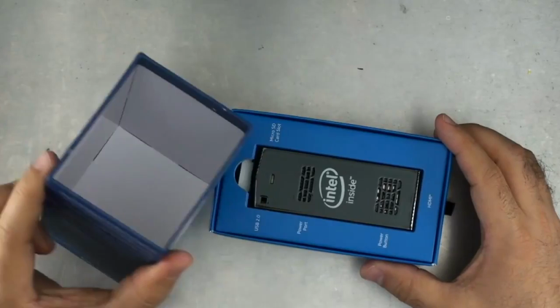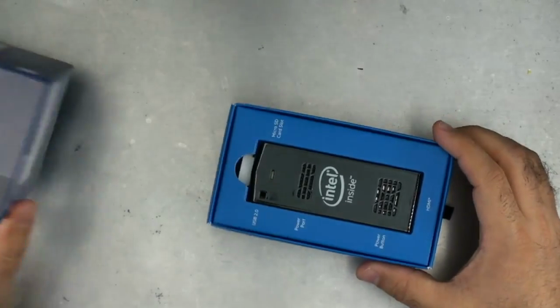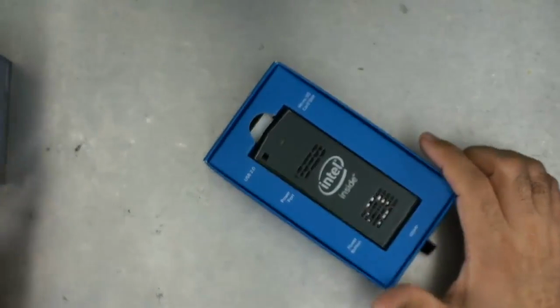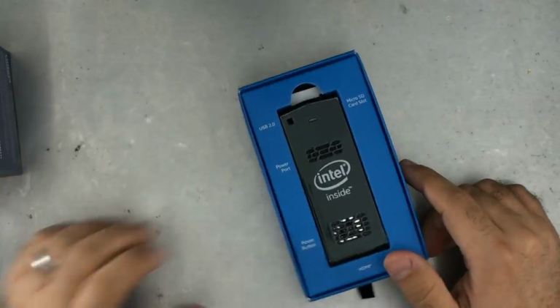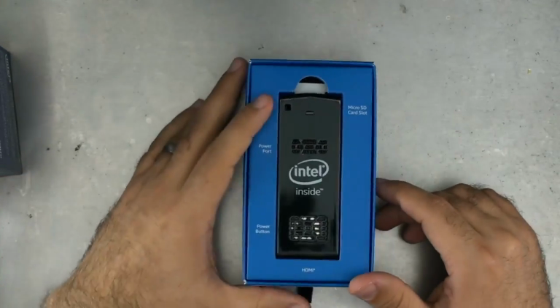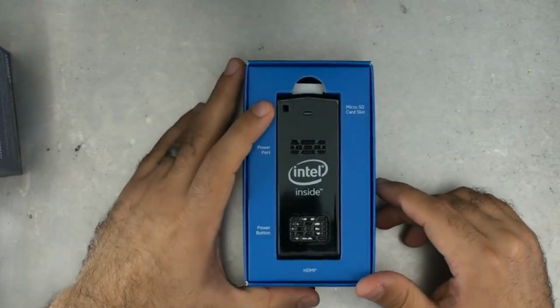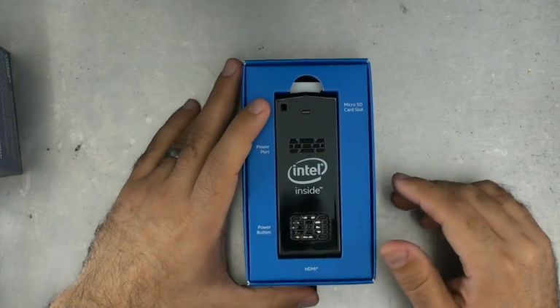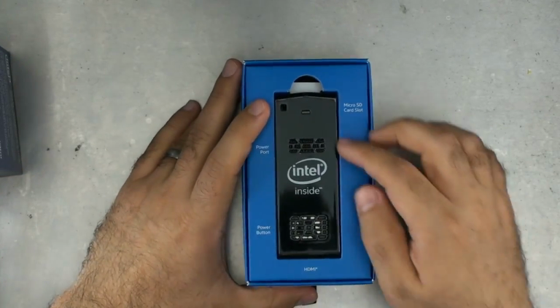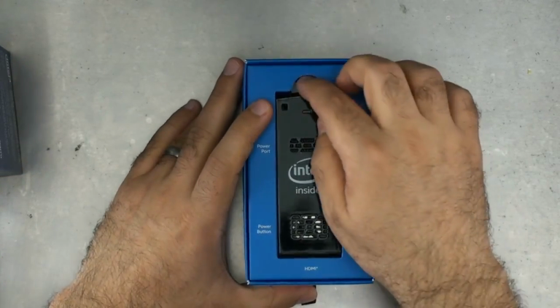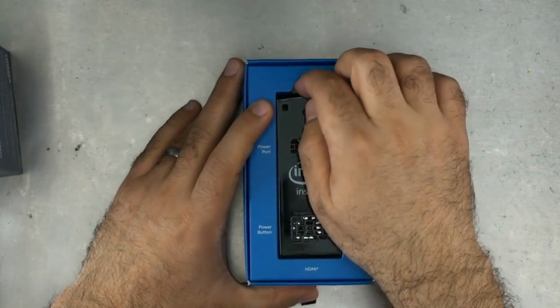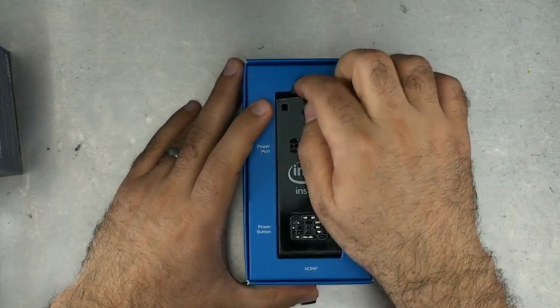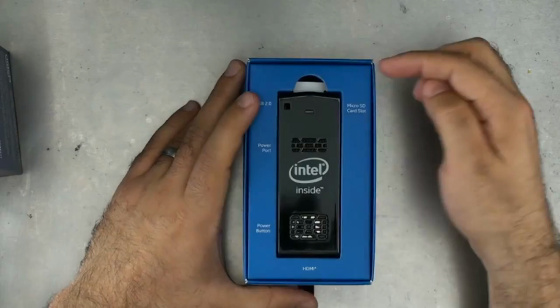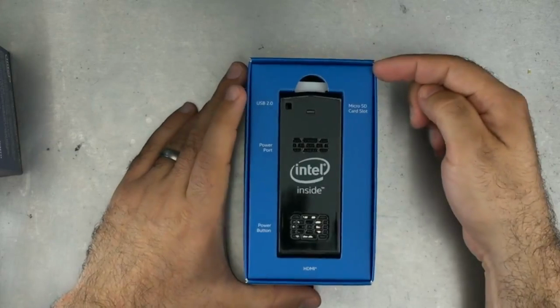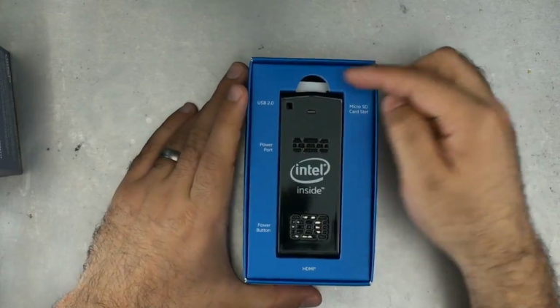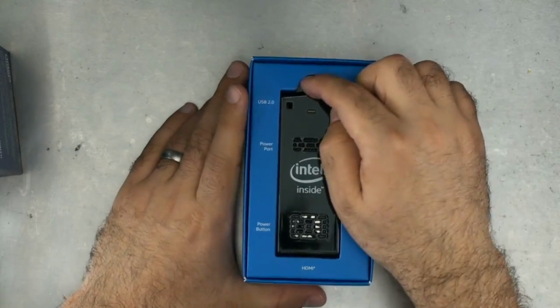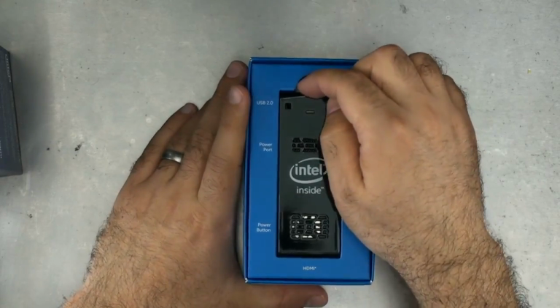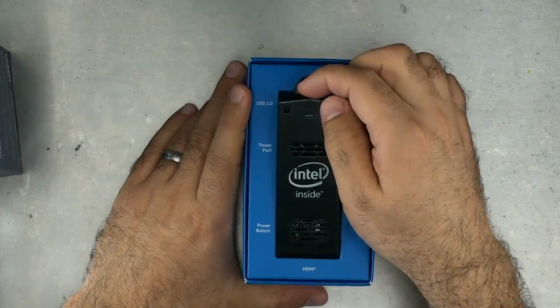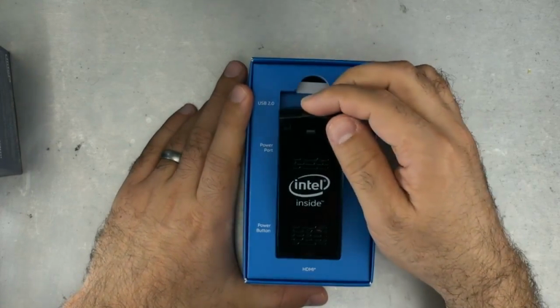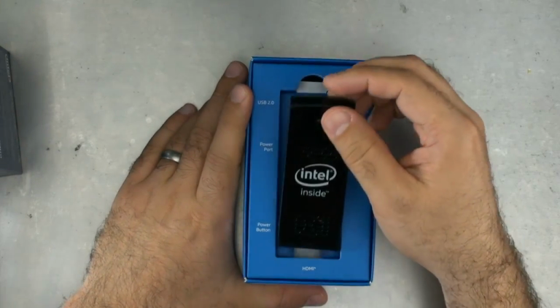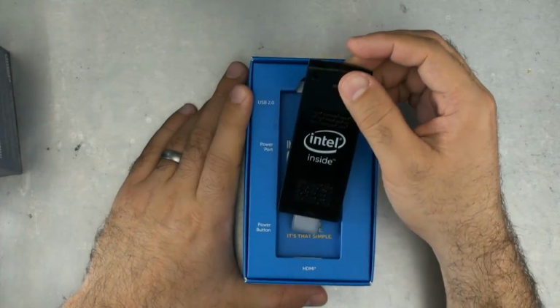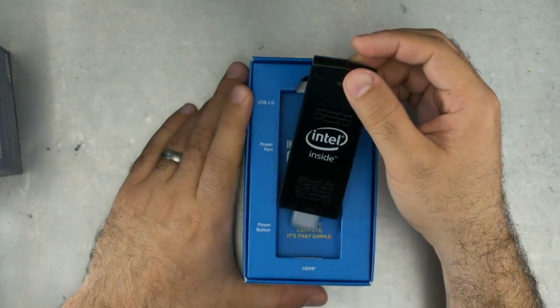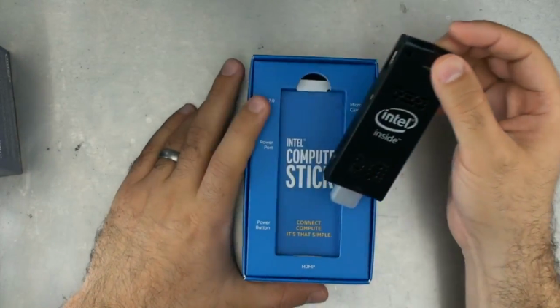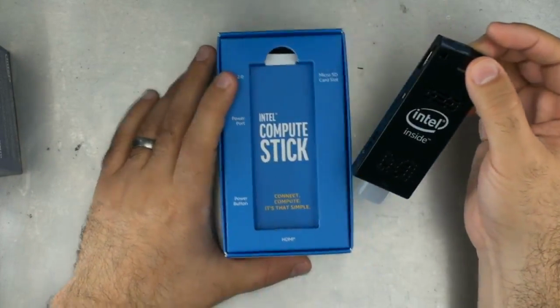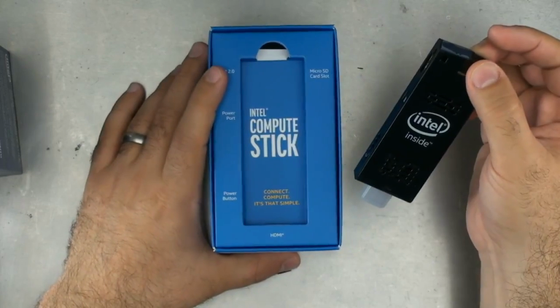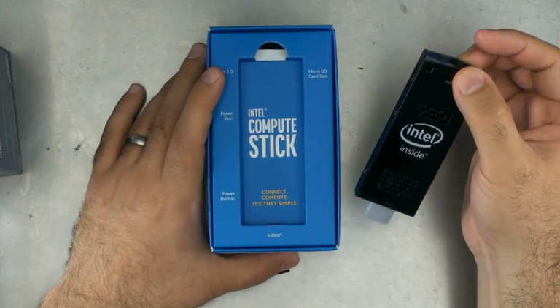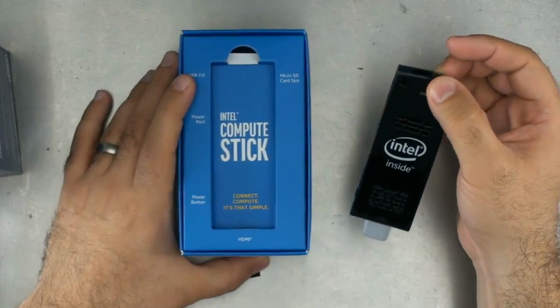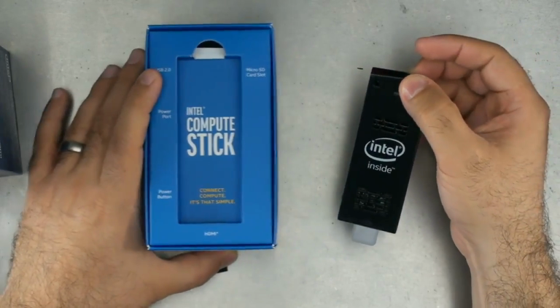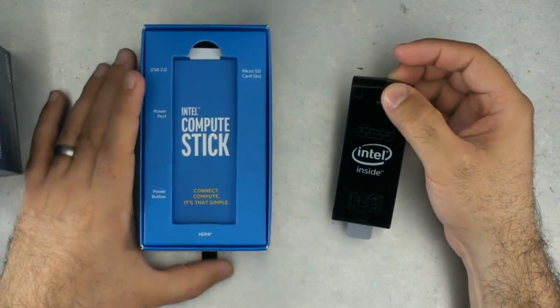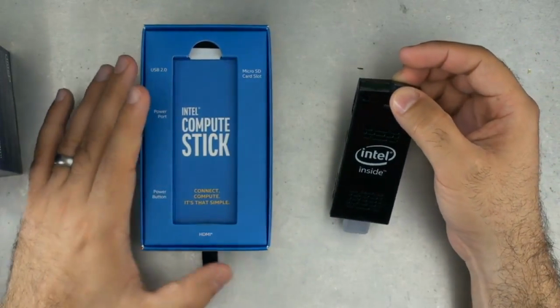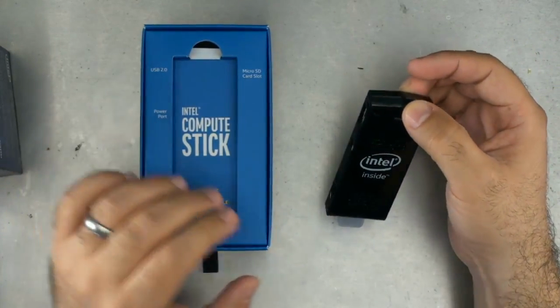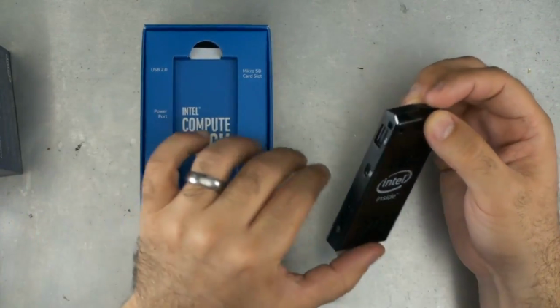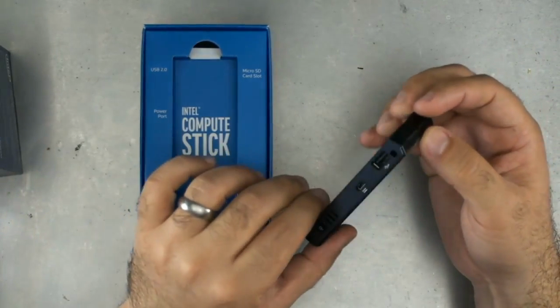Nothing on the inside of the box. Look at that — this is pretty cool. Look at this. I know what I'm supposed to do because it only works in one way. Wow, it's cute, isn't it?